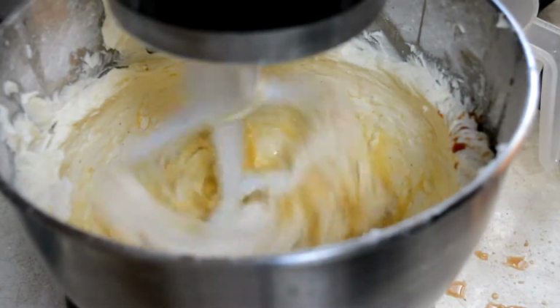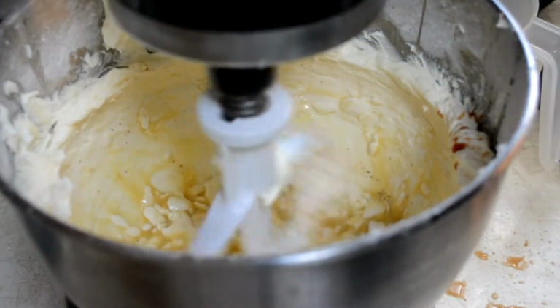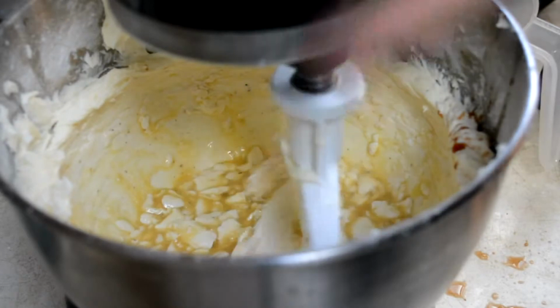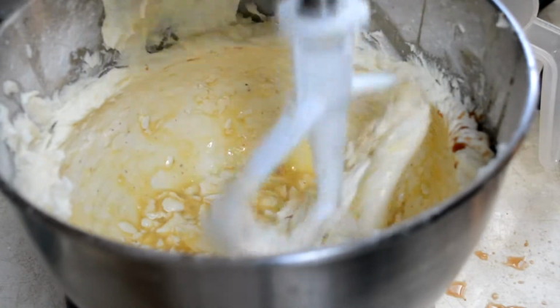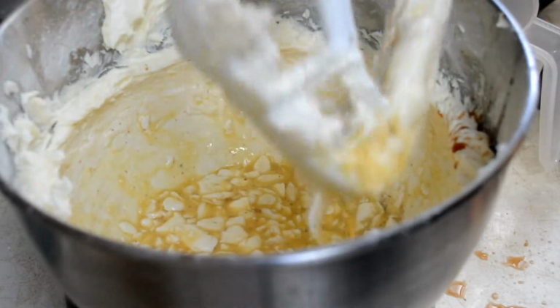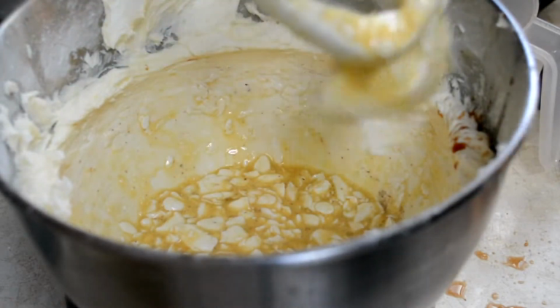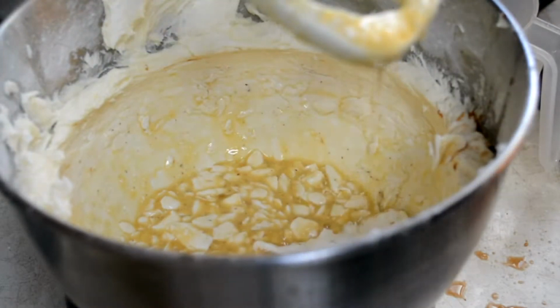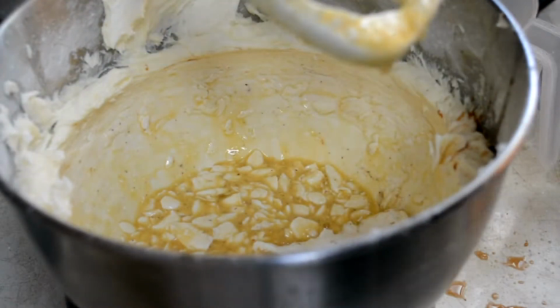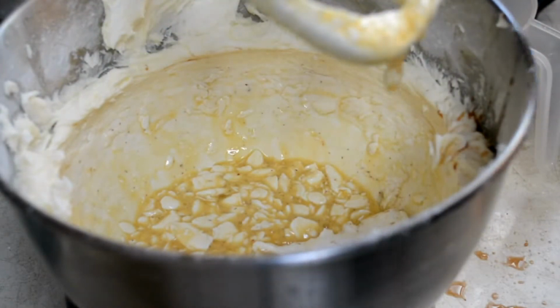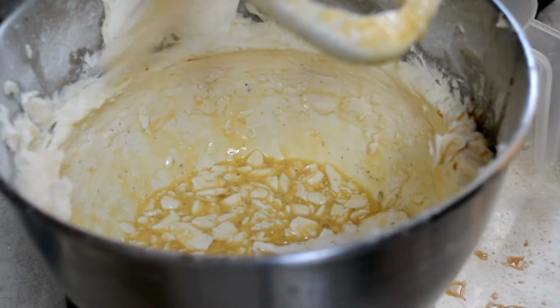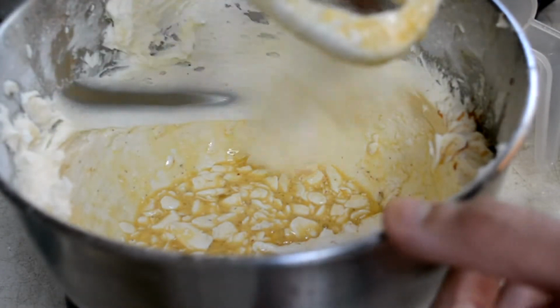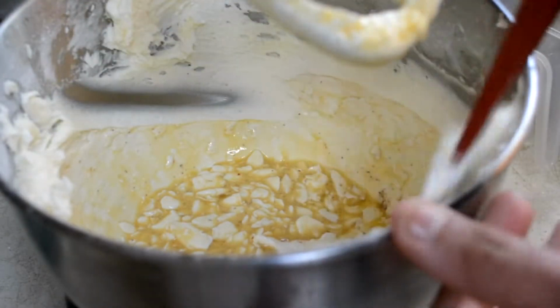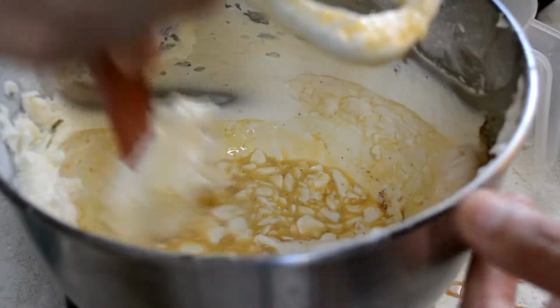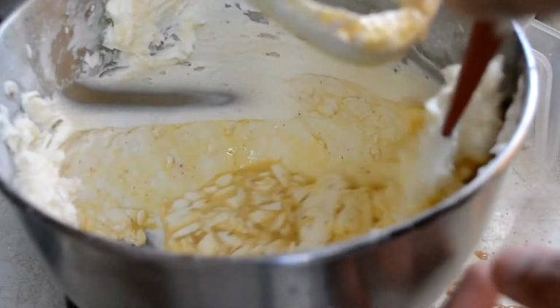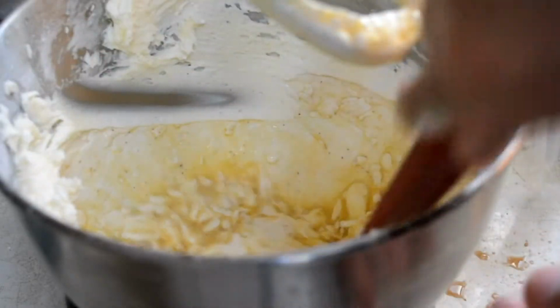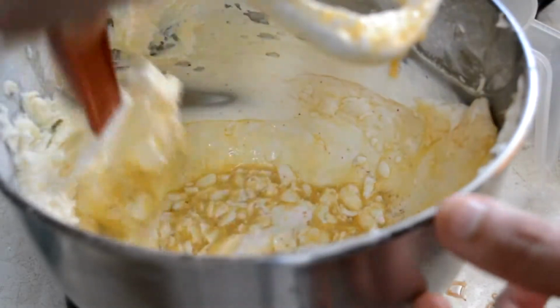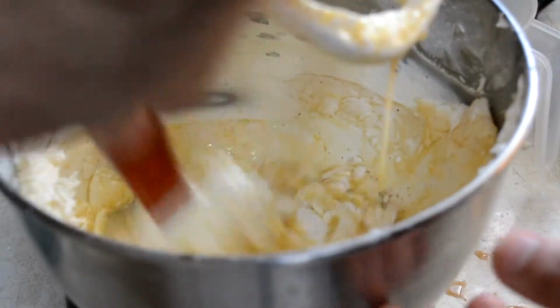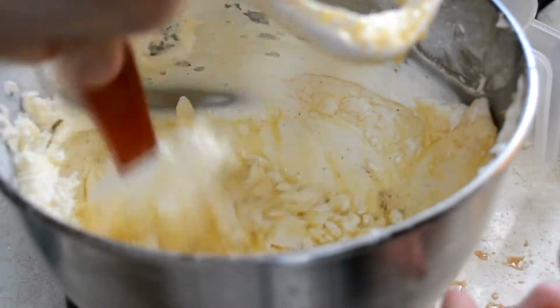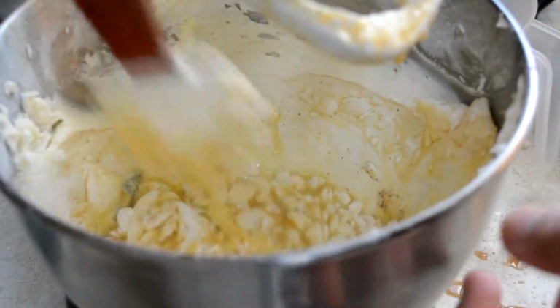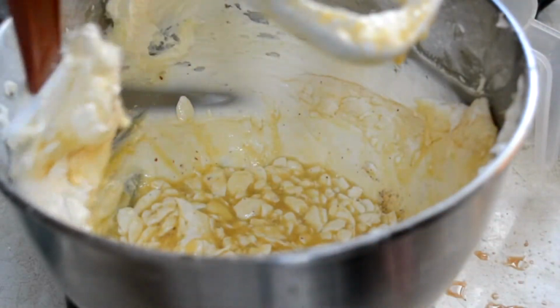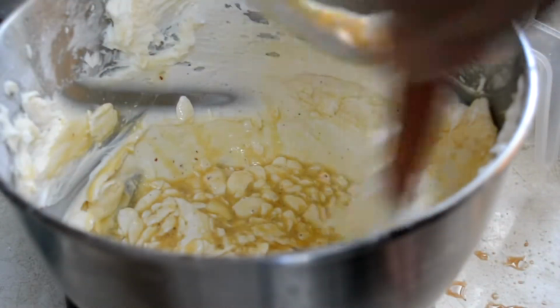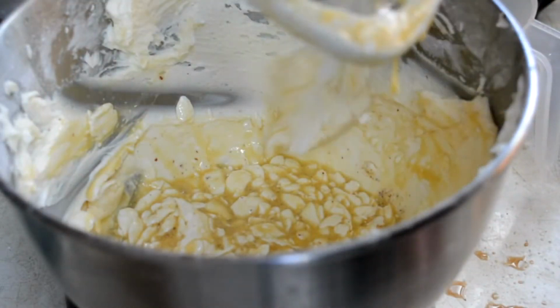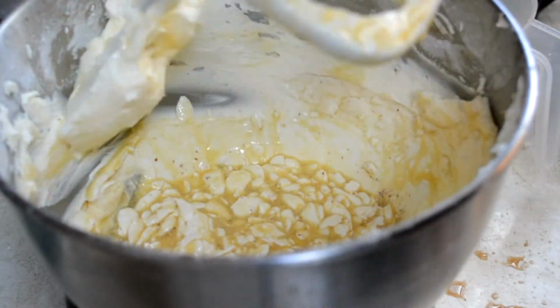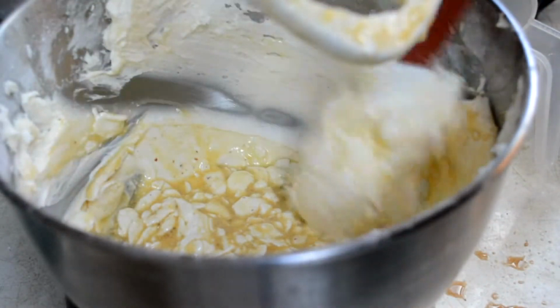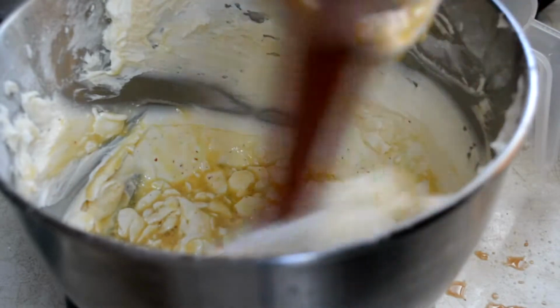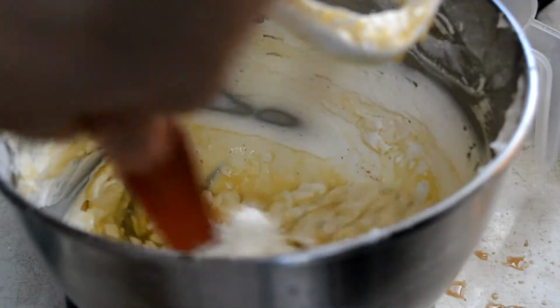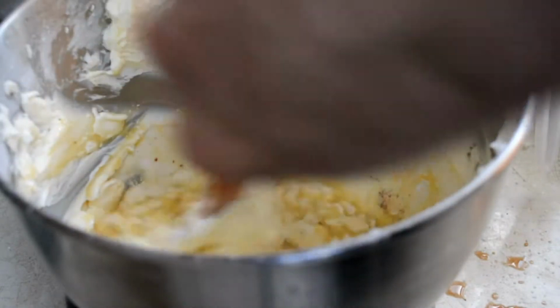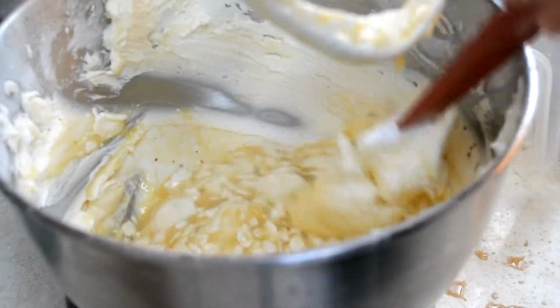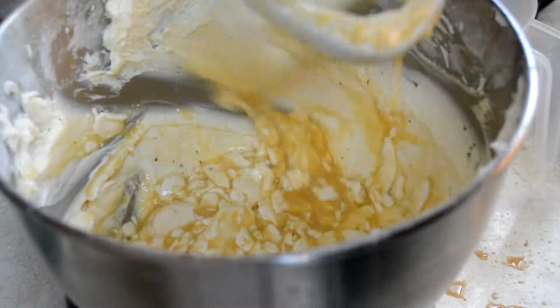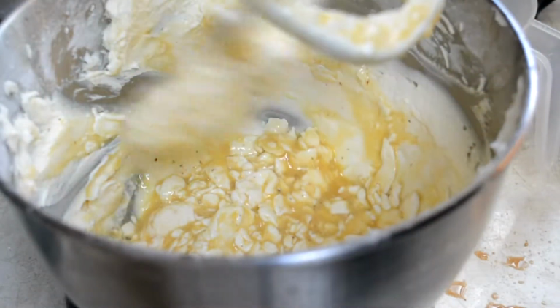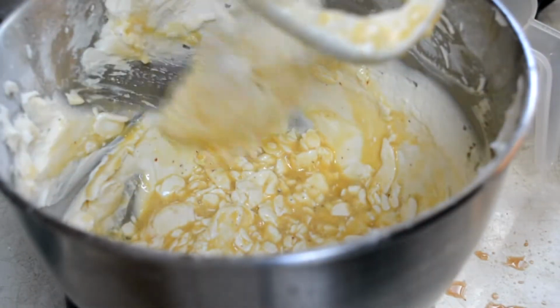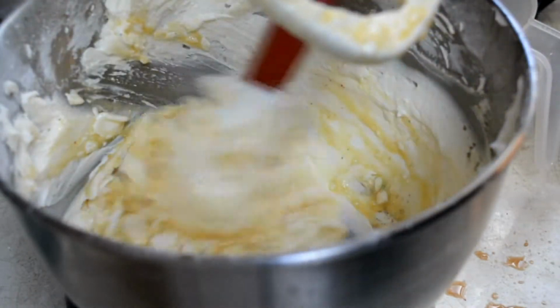Good, everything is looking good. Now turn the mixer off — I know it looks a bit odd down here but don't worry, it's how it's supposed to look, trust me. Scrape everything down: scrape down the side of the bowl, scrape the bottom, mix everything around, and don't forget the paddle. You want to do it at least once, maybe halfway through, so that everything mixes together properly.